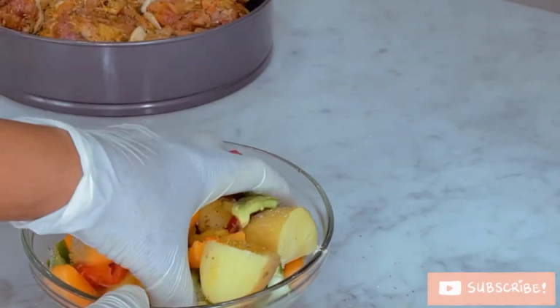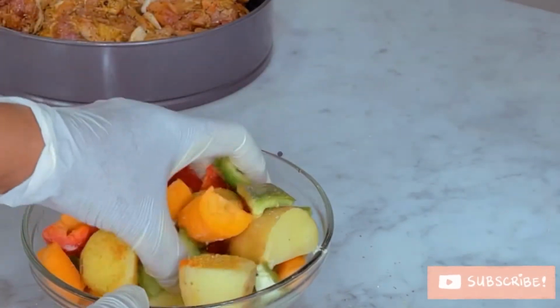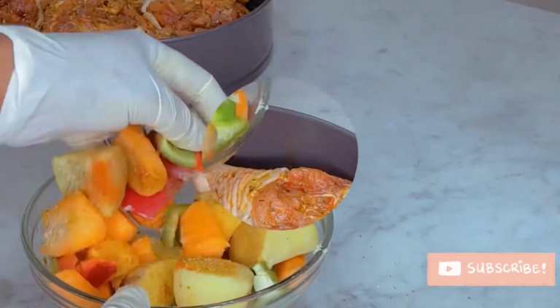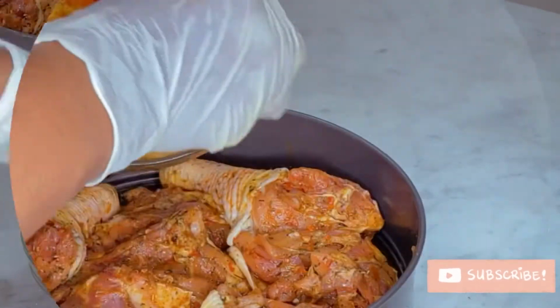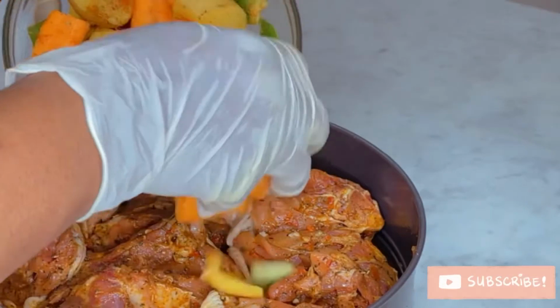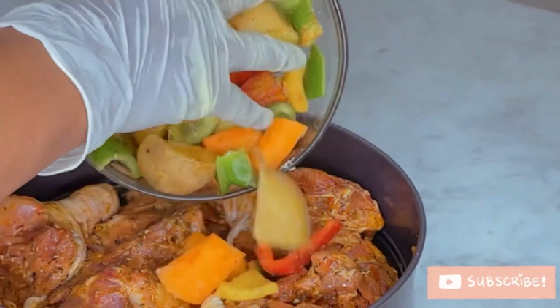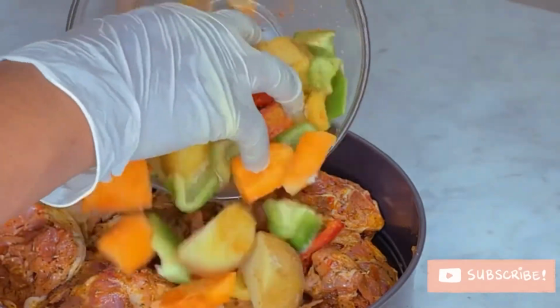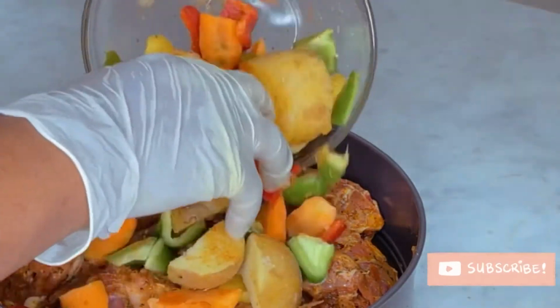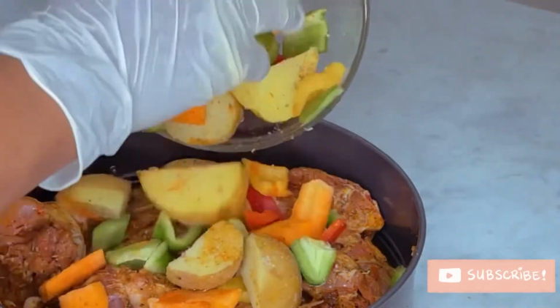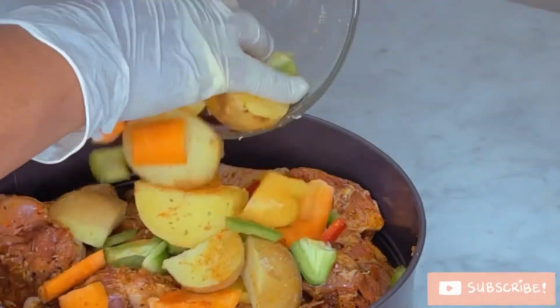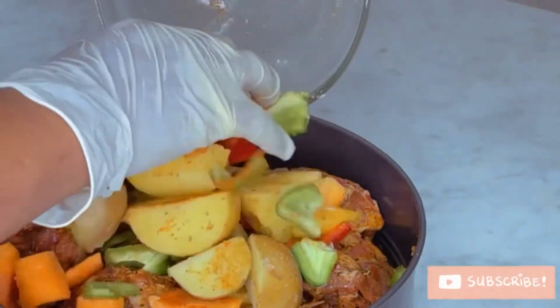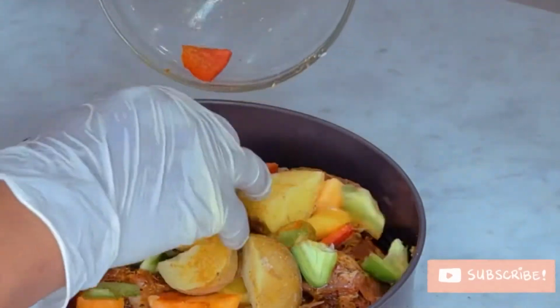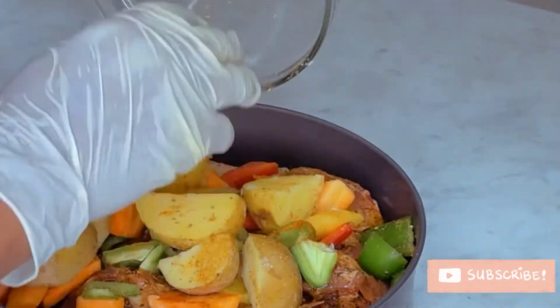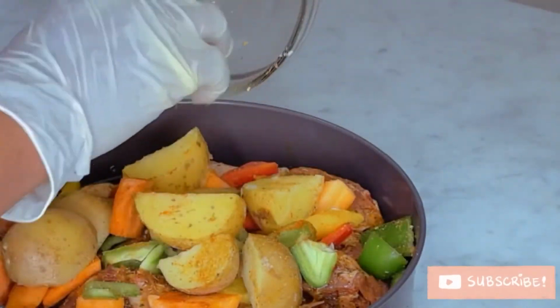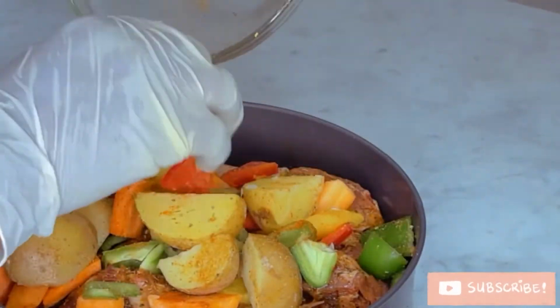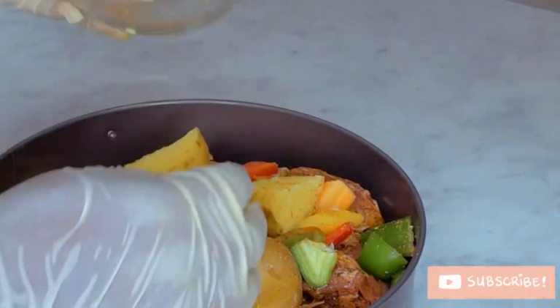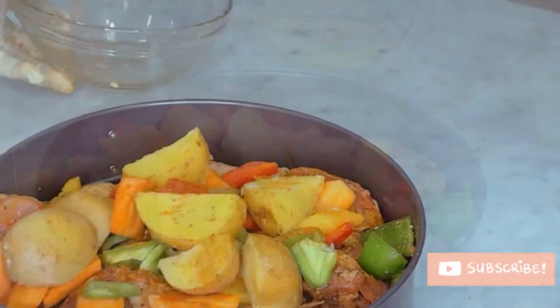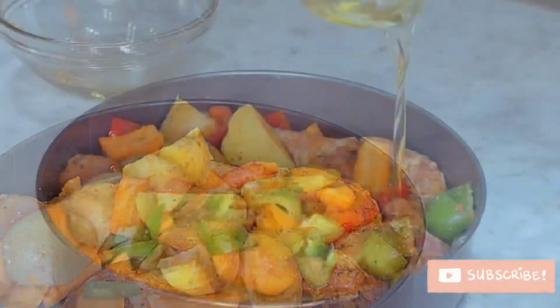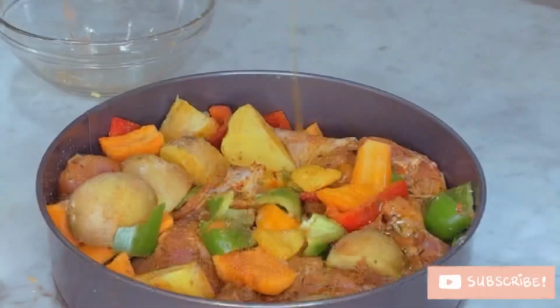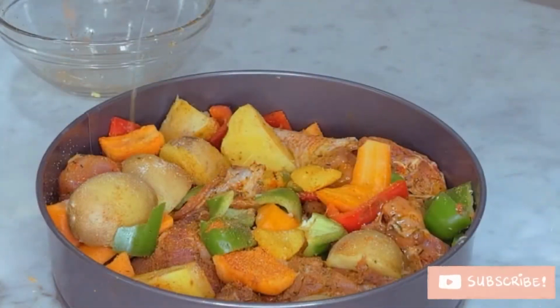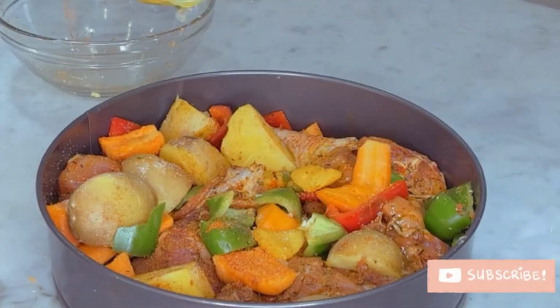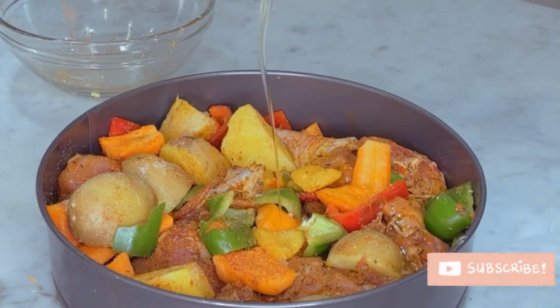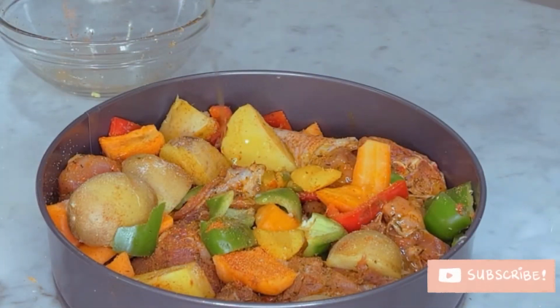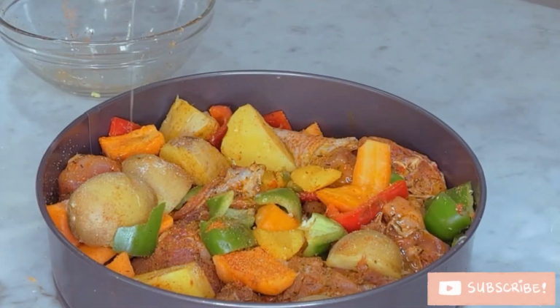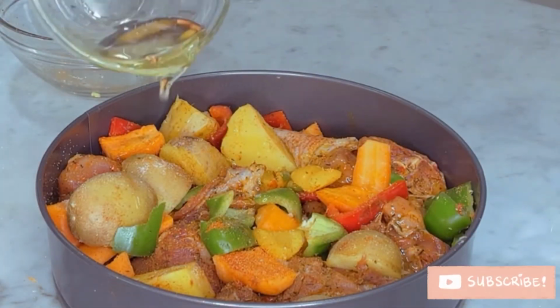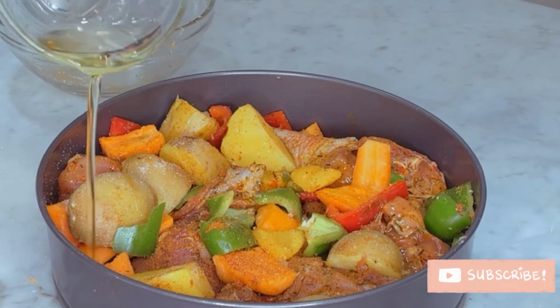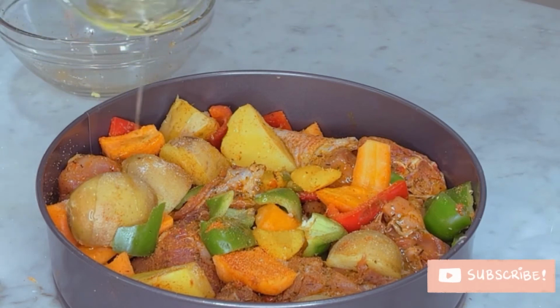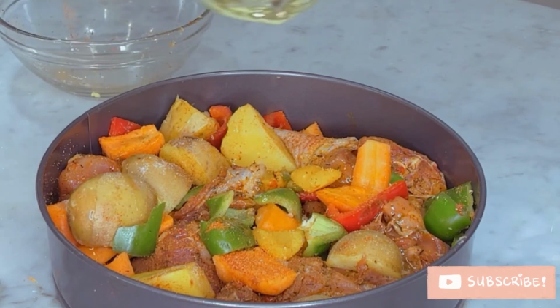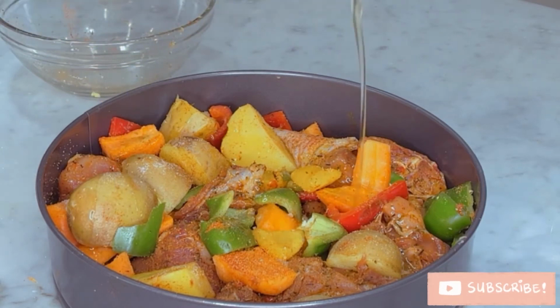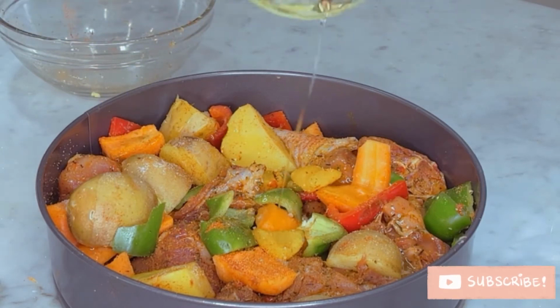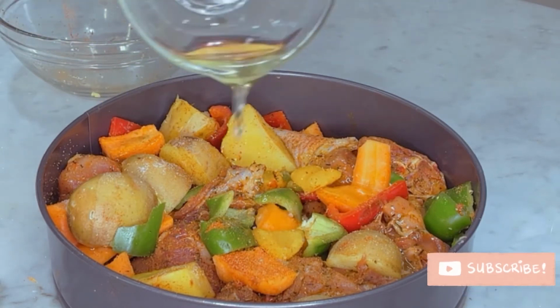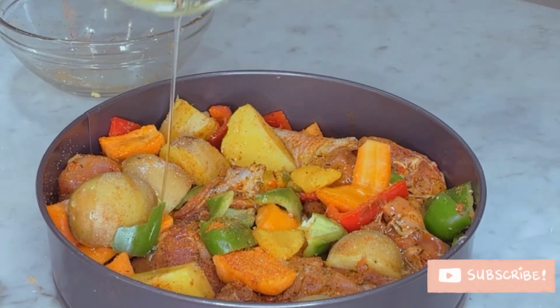I went ahead and added more ingredients onto the veggies before introducing them to the chicken, then added more oil to make it roast well.